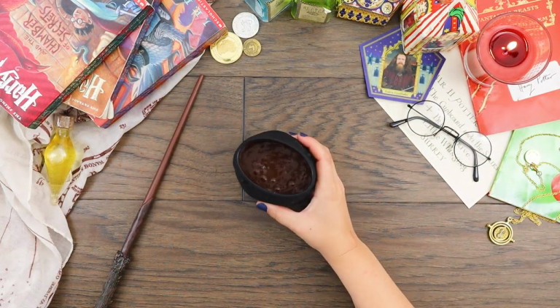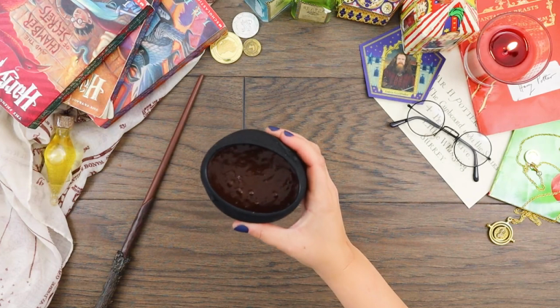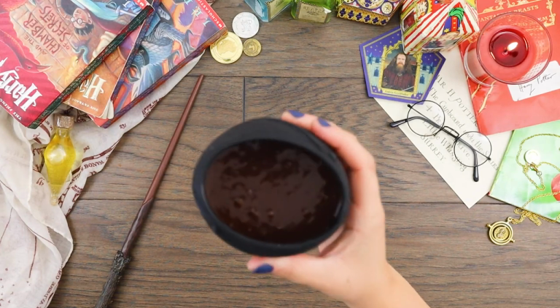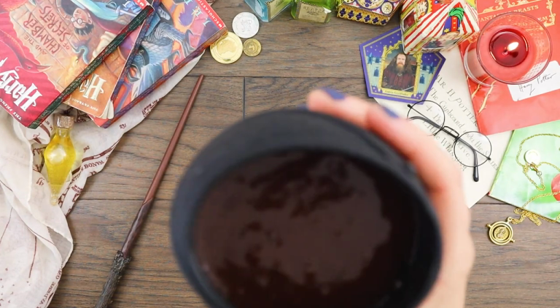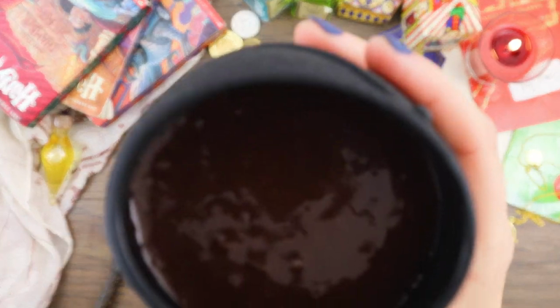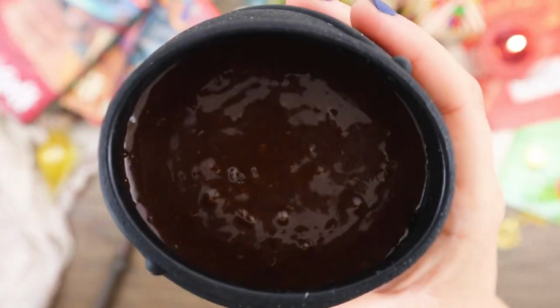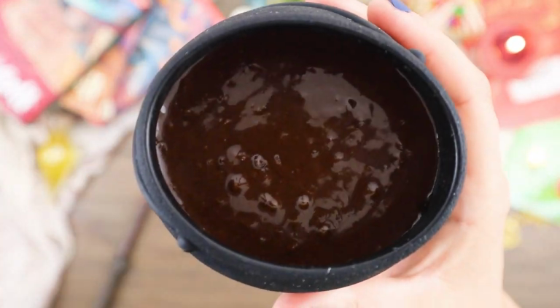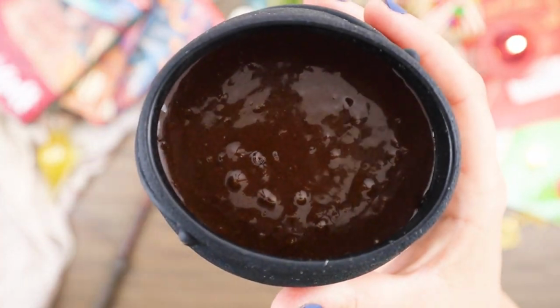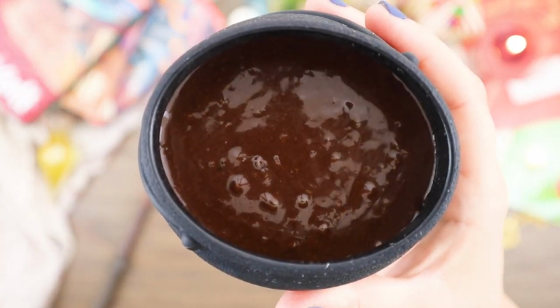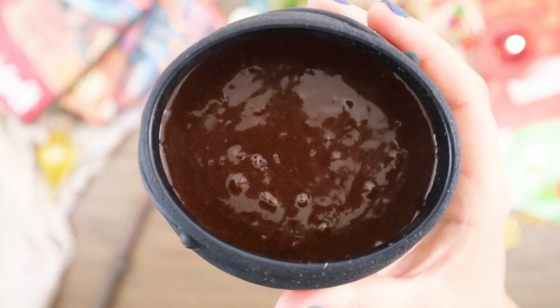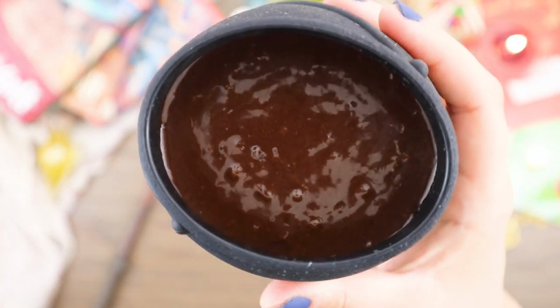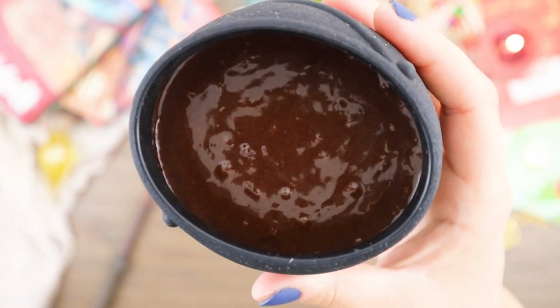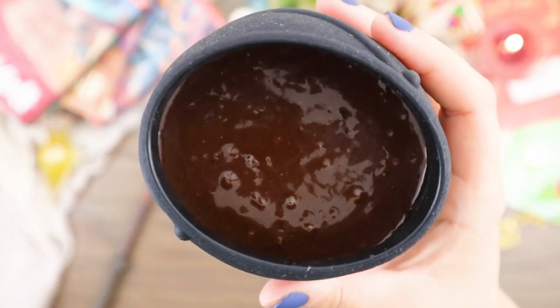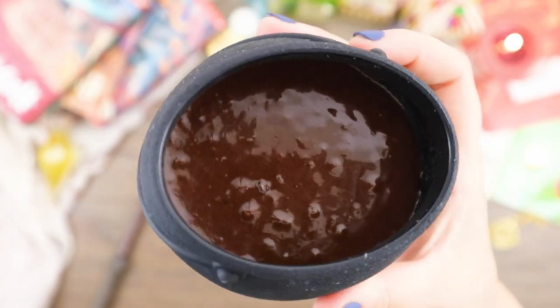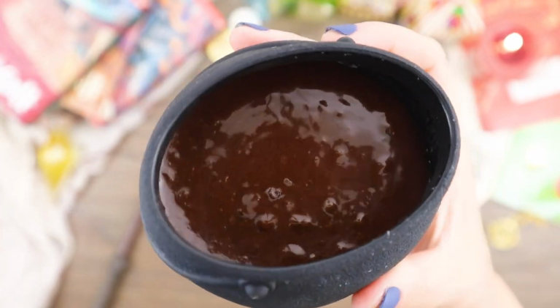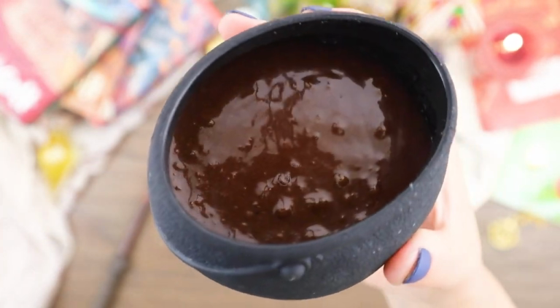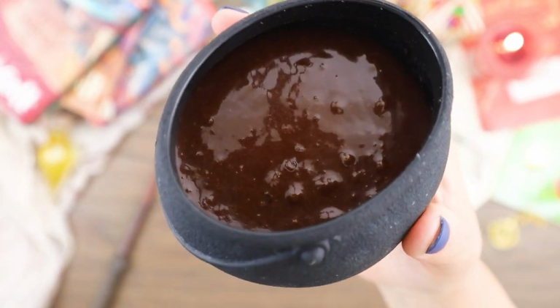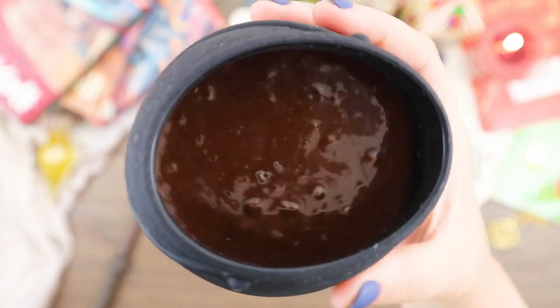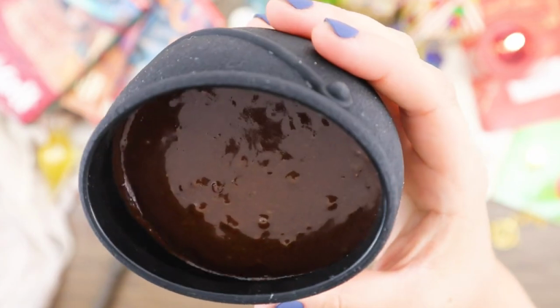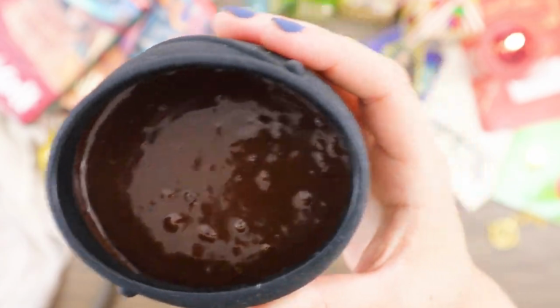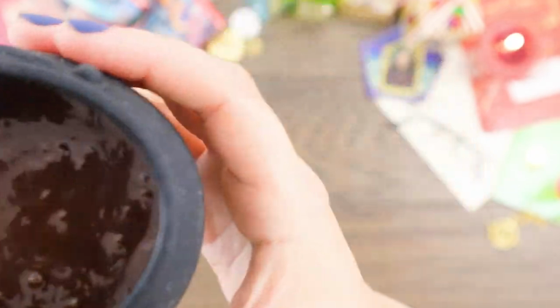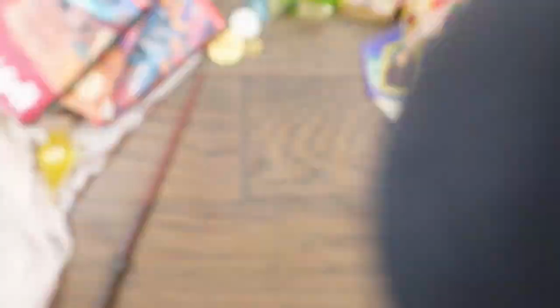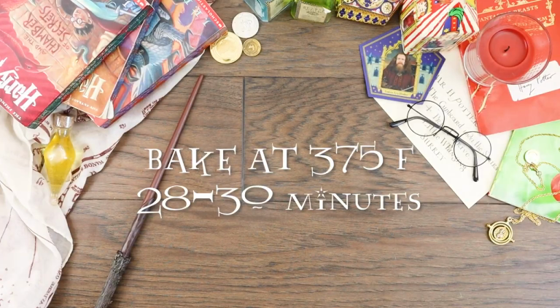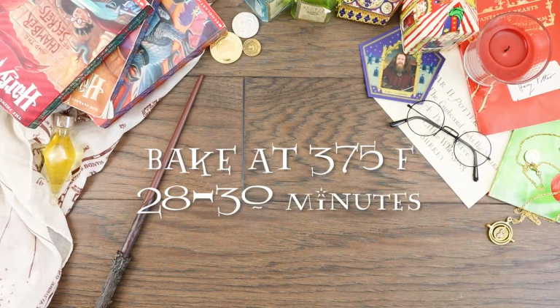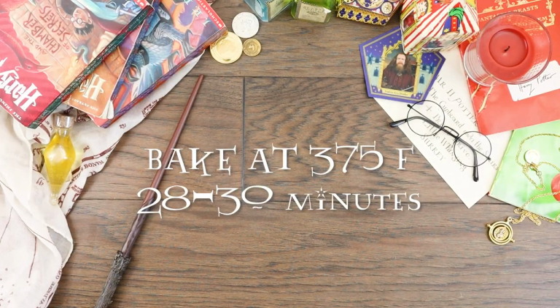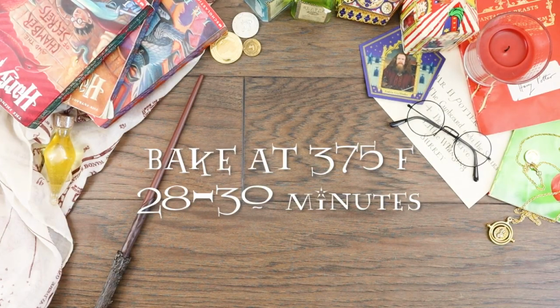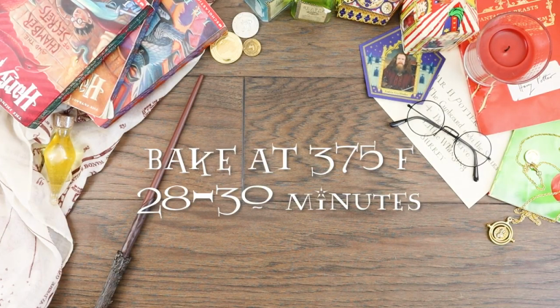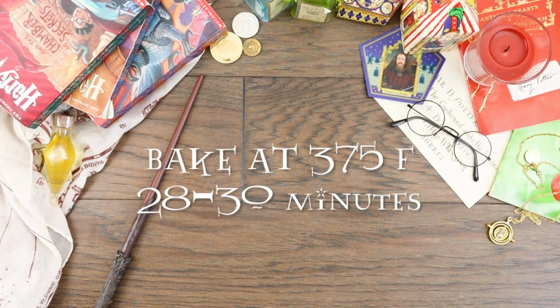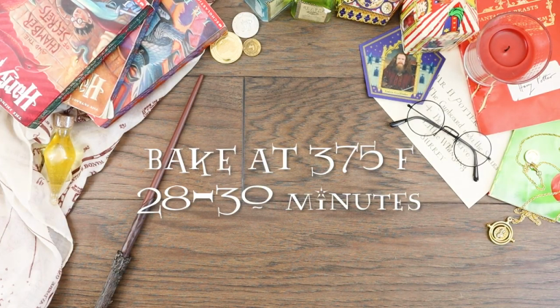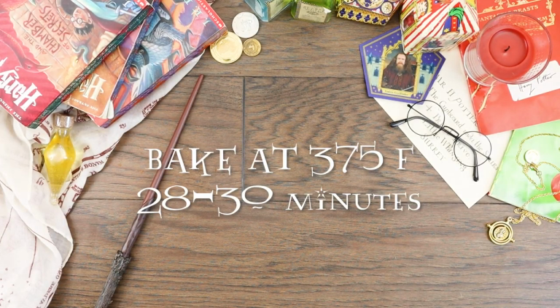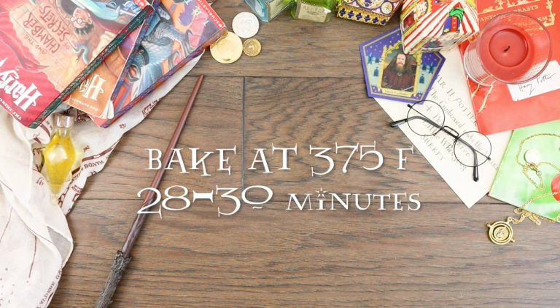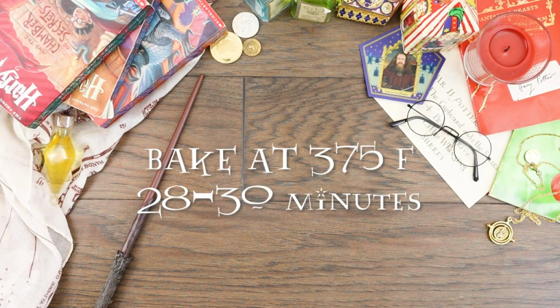Bake according to the instructions on the packaging at 375 for about 30 minutes. When you can insert a toothpick into the center and it comes out clean, you'll know it's finished.